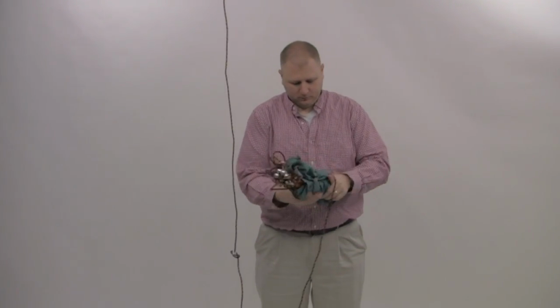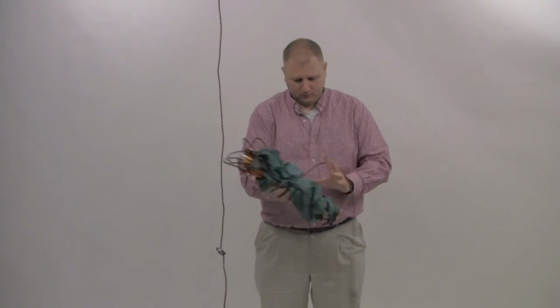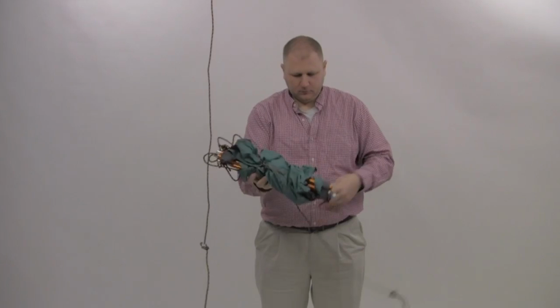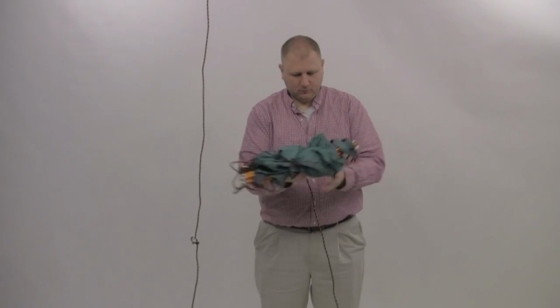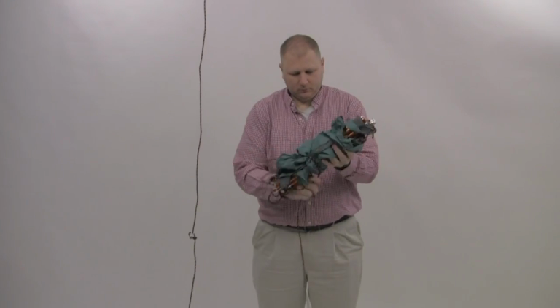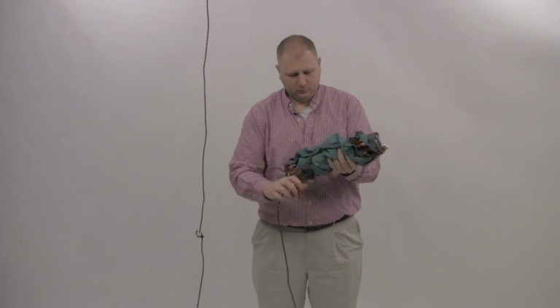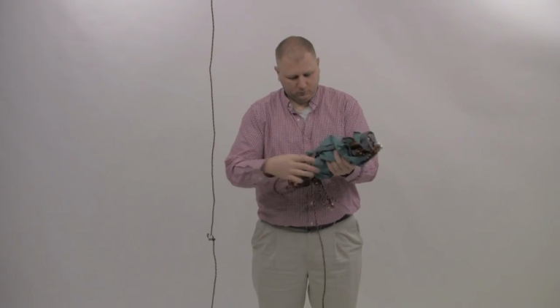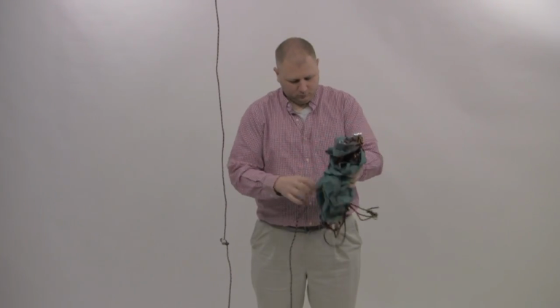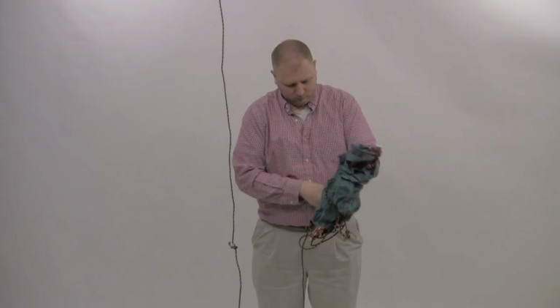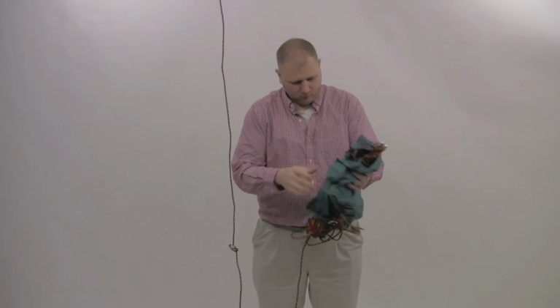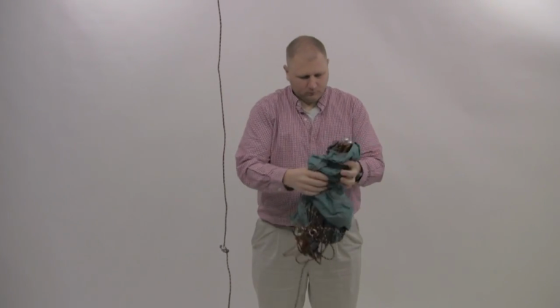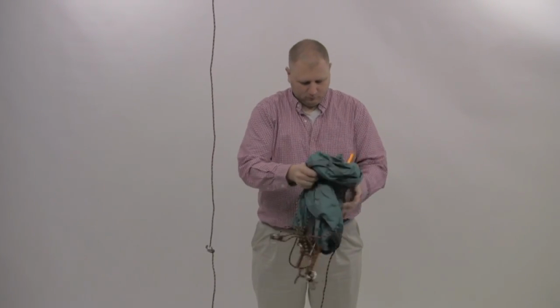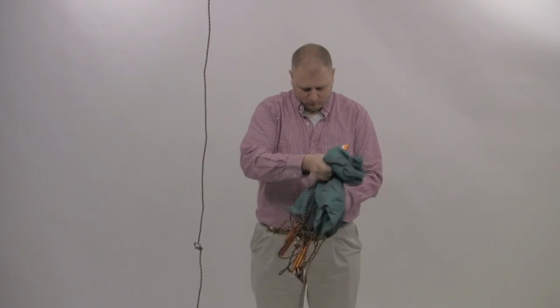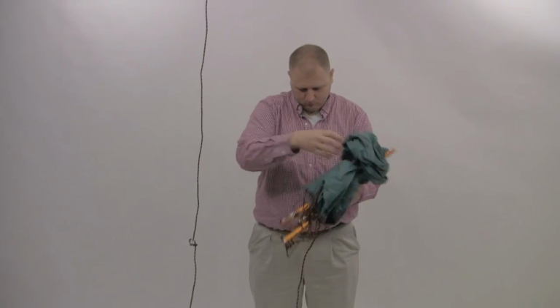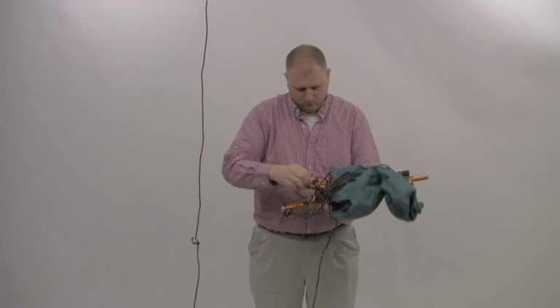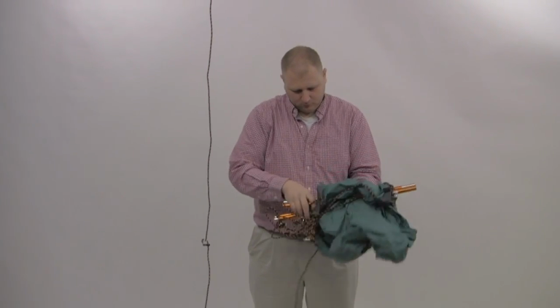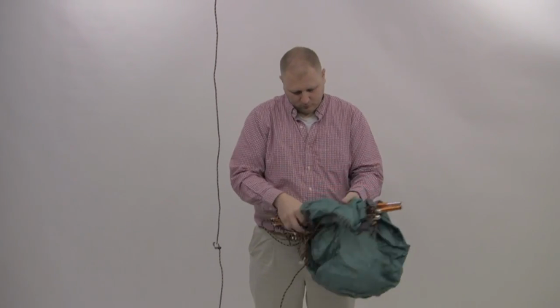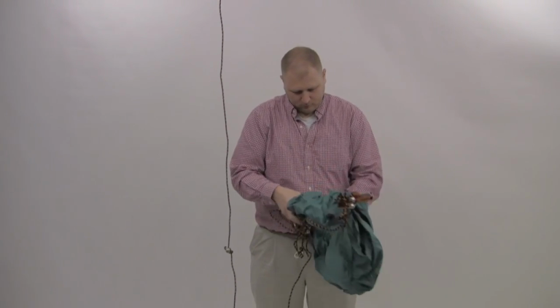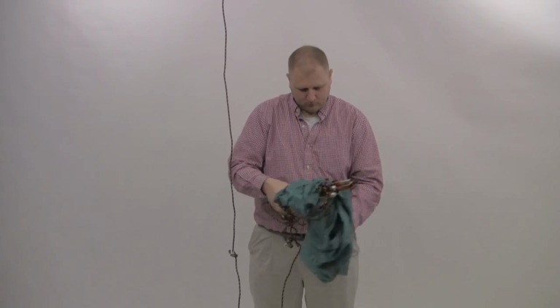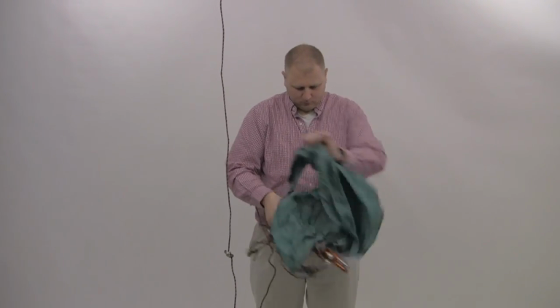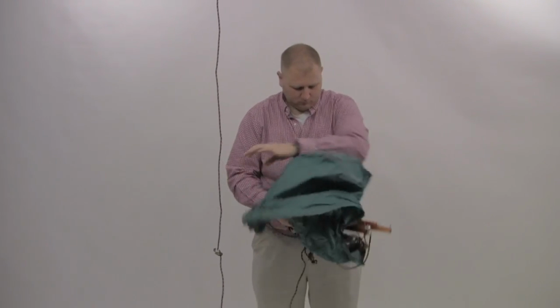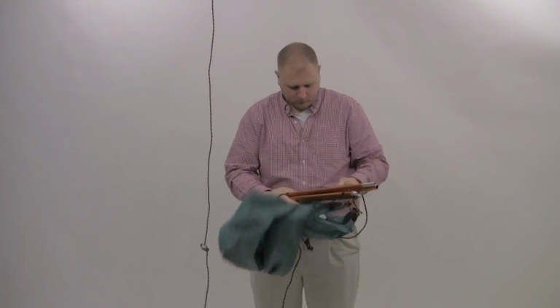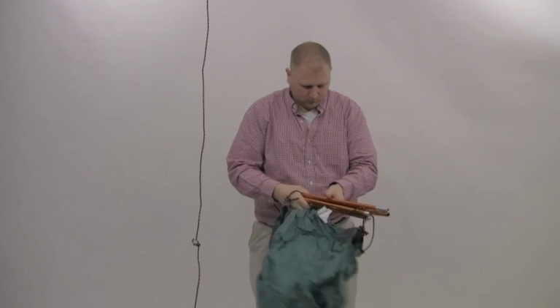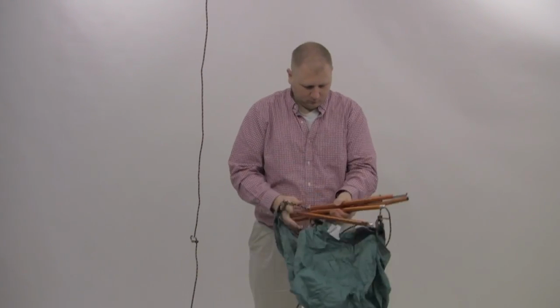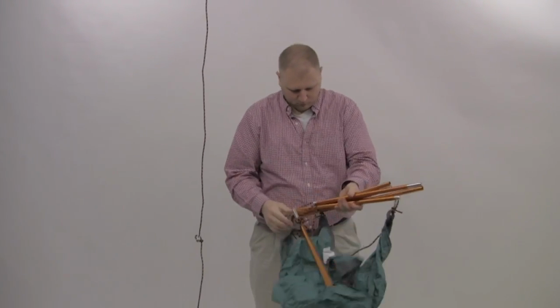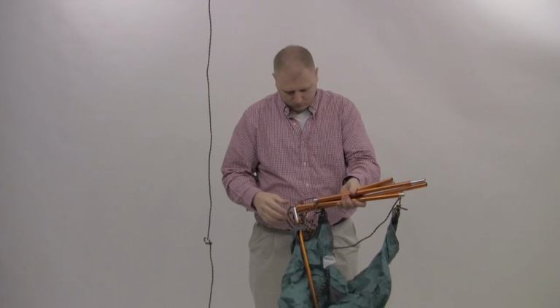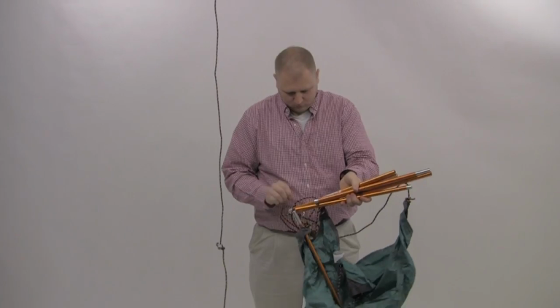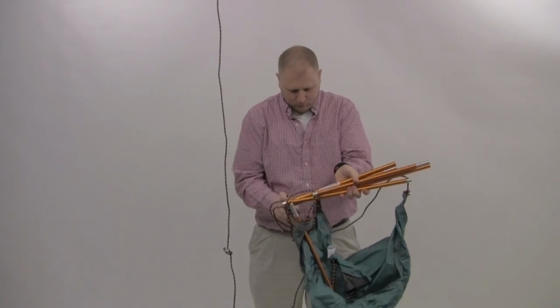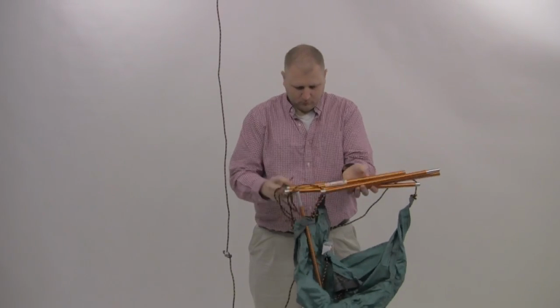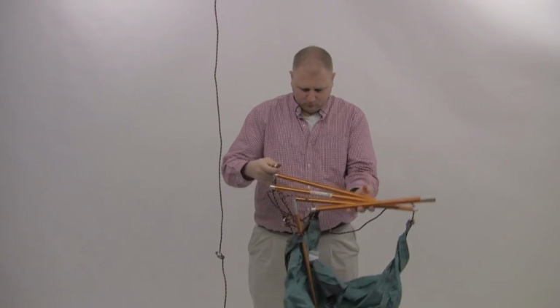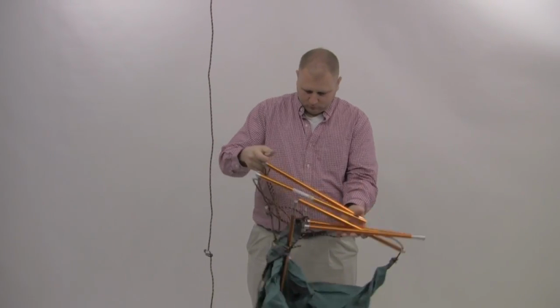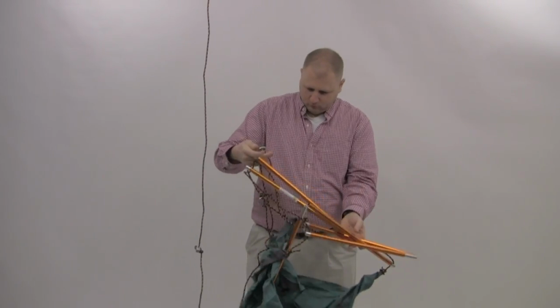Step 3. Unwrap the rest of the chair and find the top shock corded pole. You can easily identify this by the warning label that is placed on that pole.